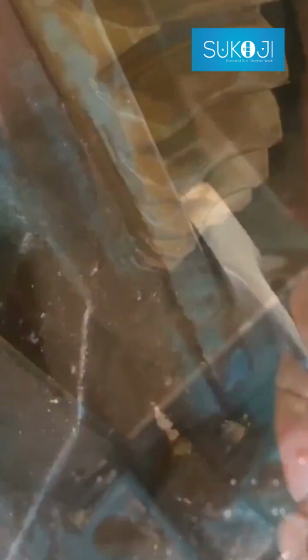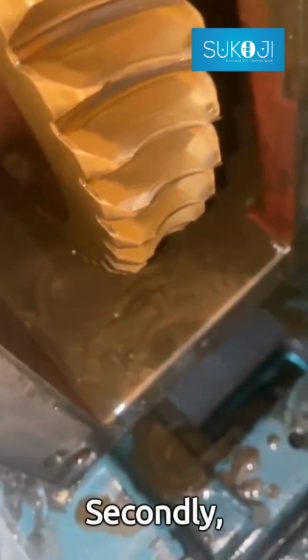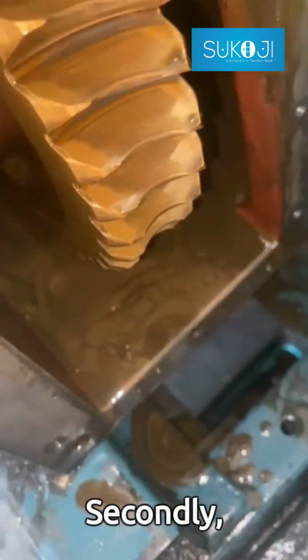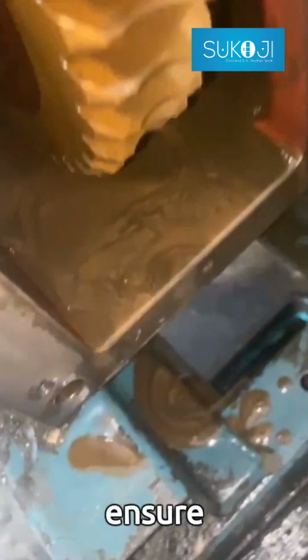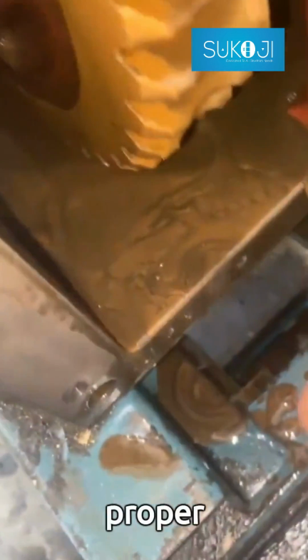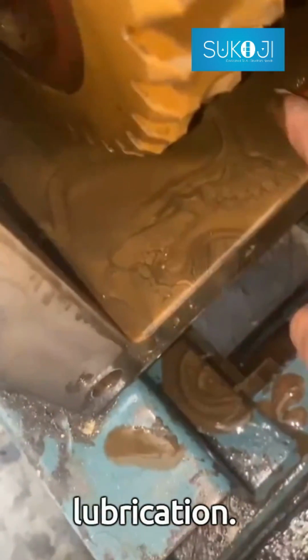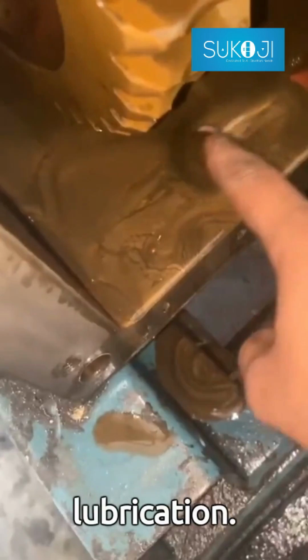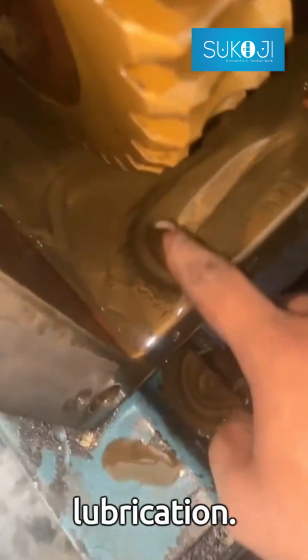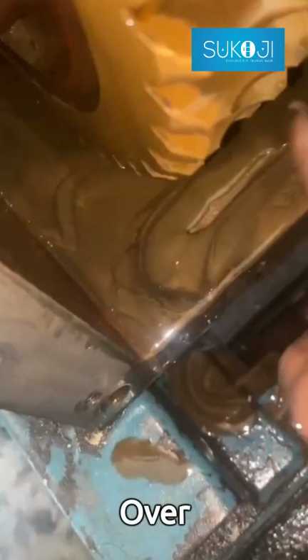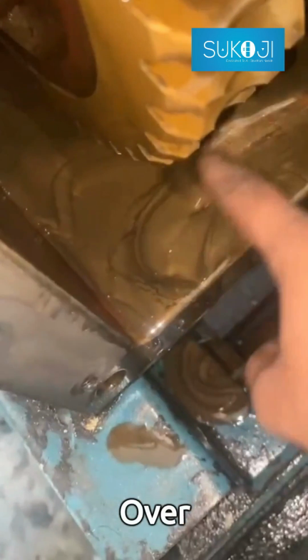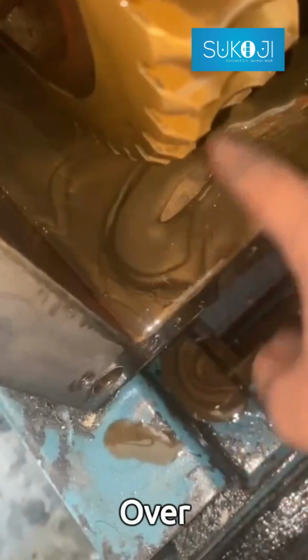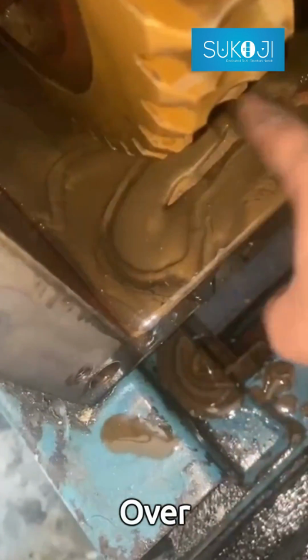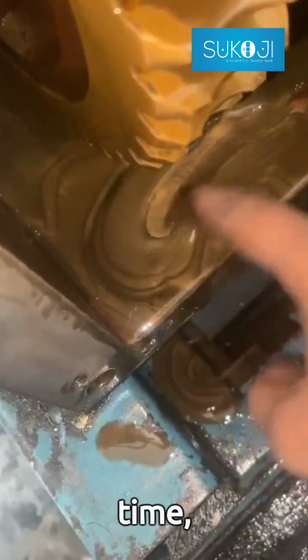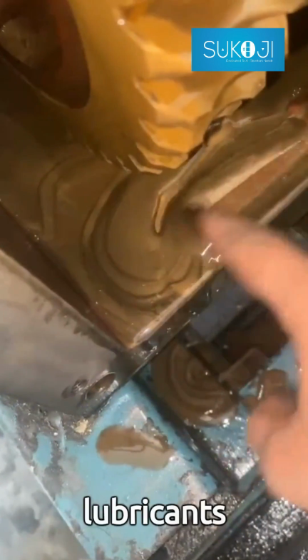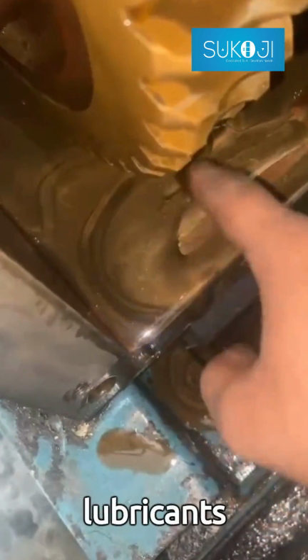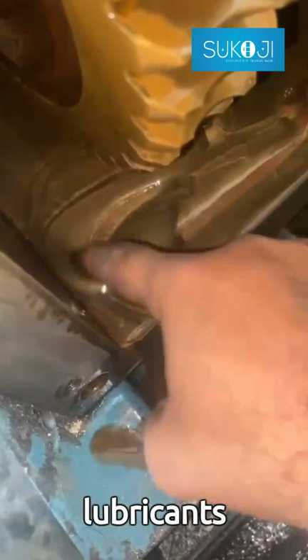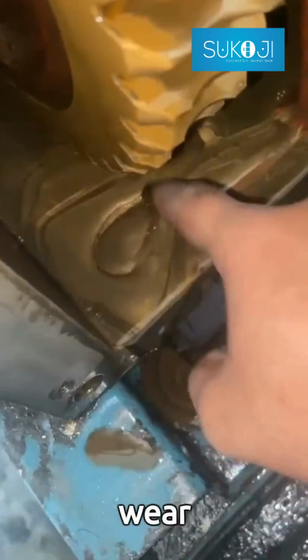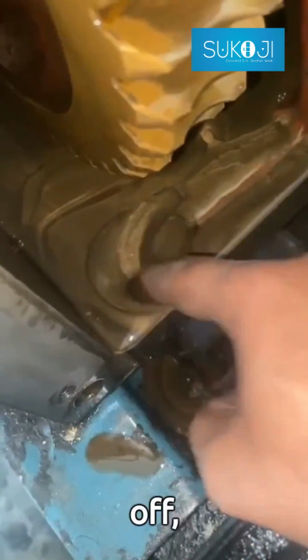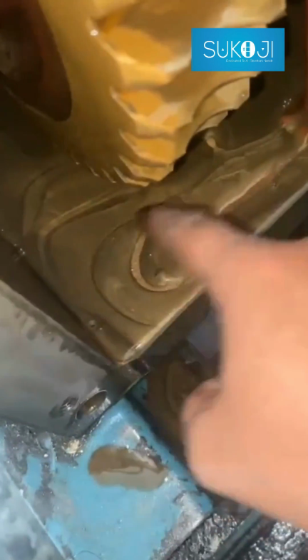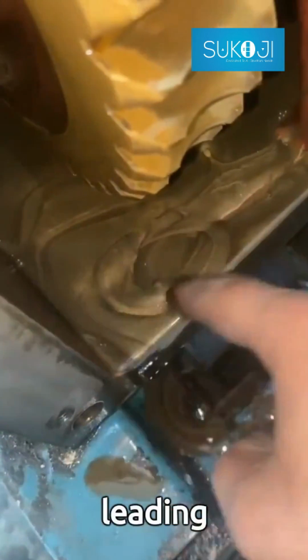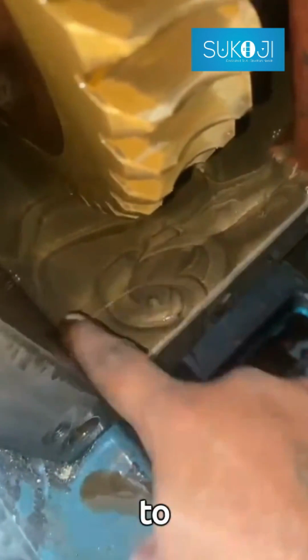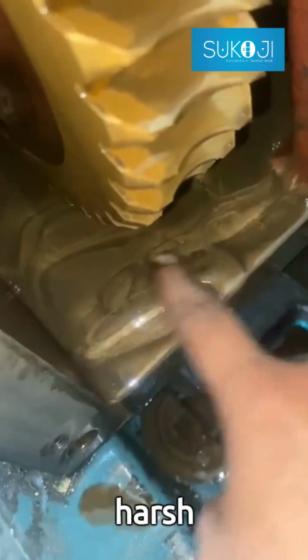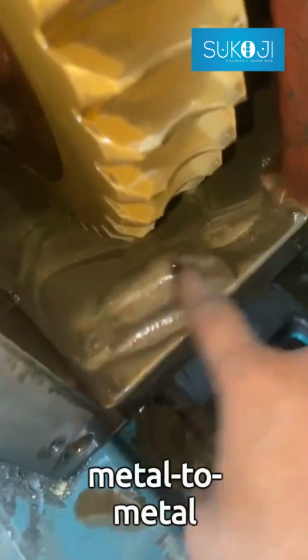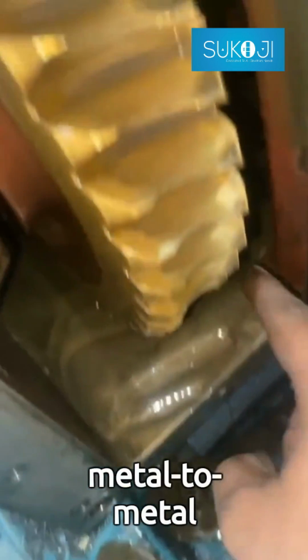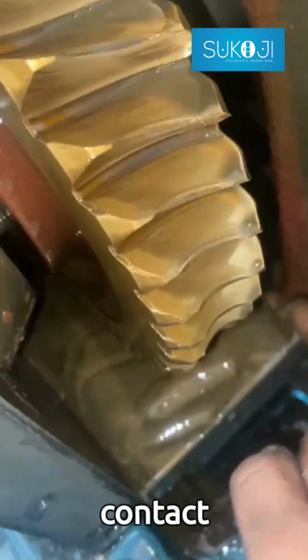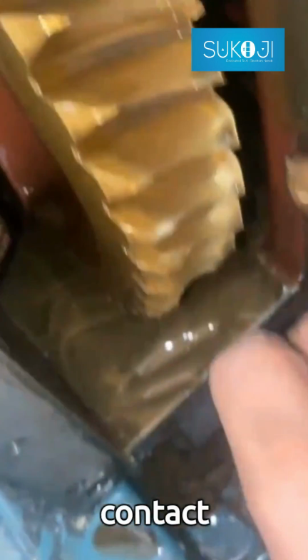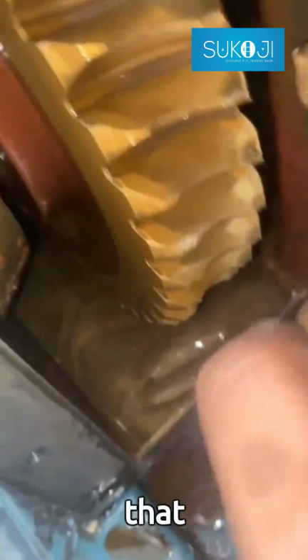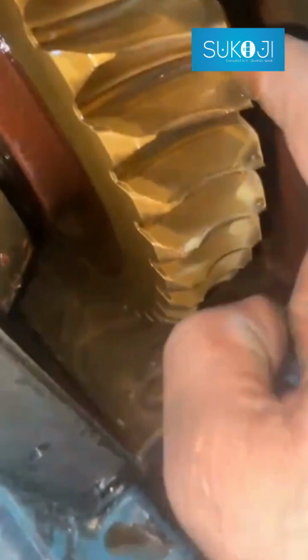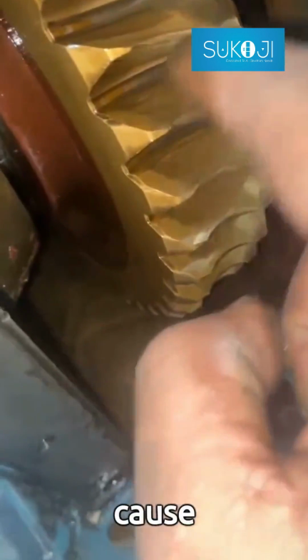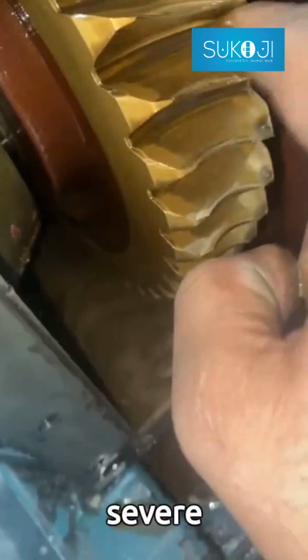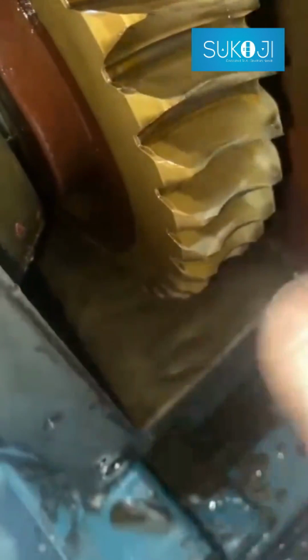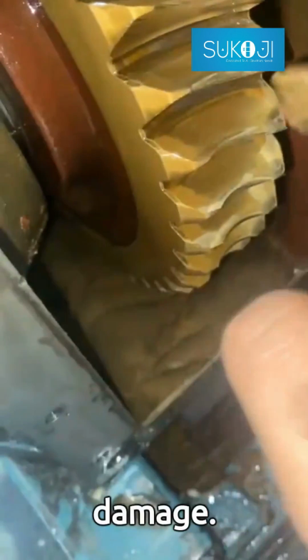Secondly, ensure proper lubrication. Over time, lubricants can wear off, leading to harsh metal-to-metal contact that can cause severe damage.